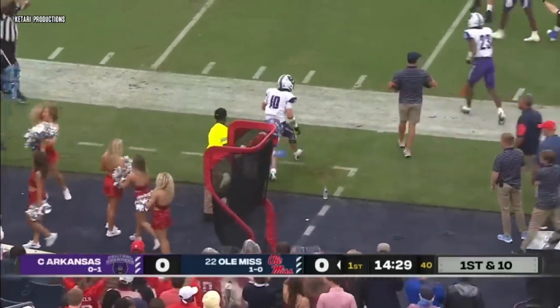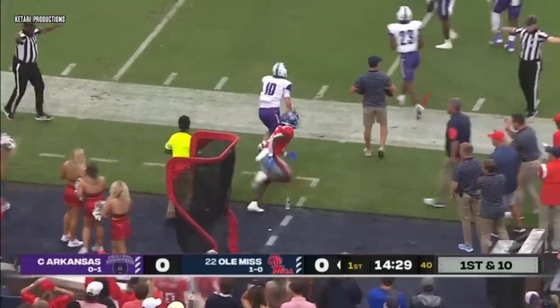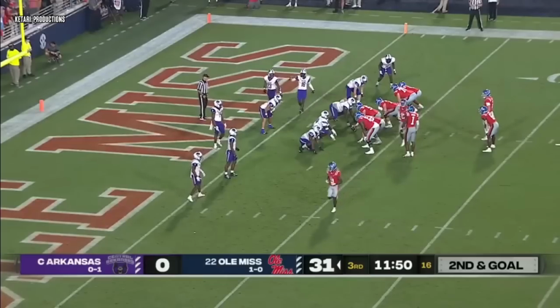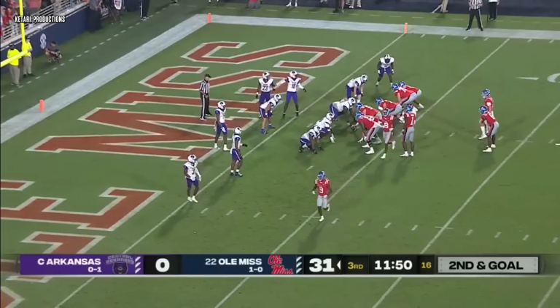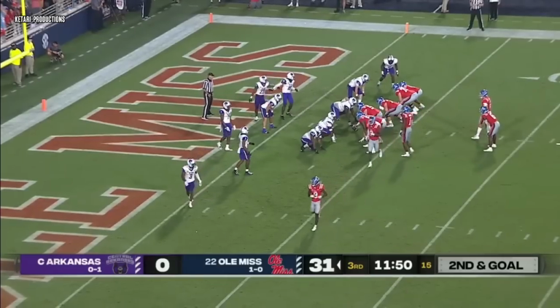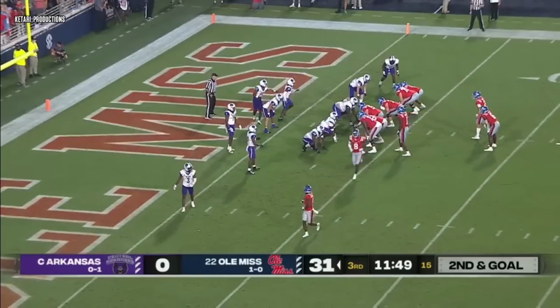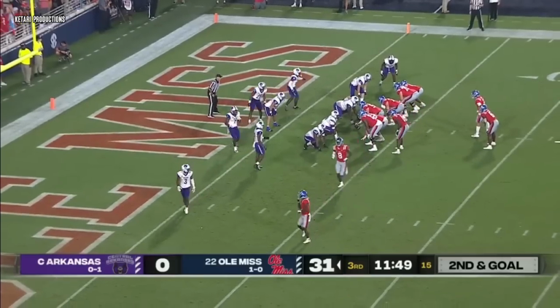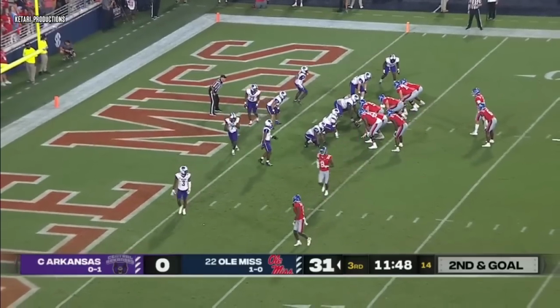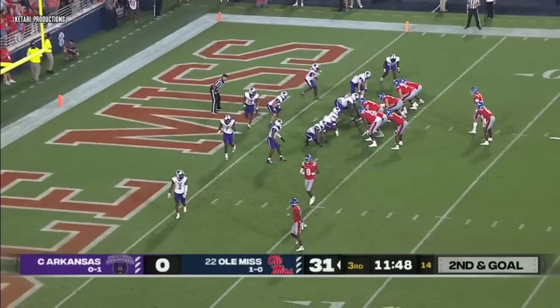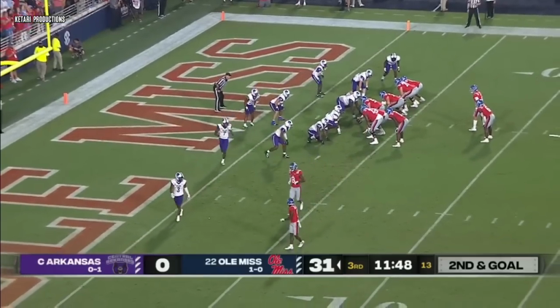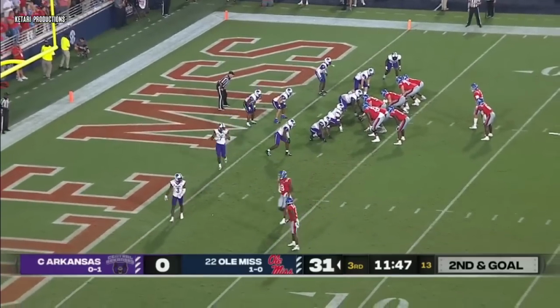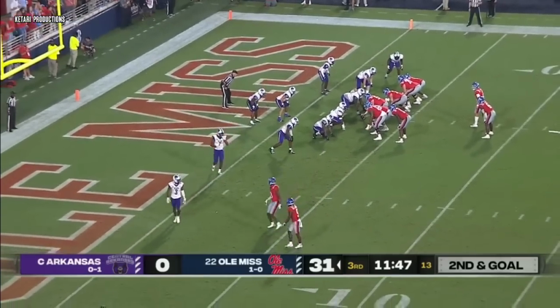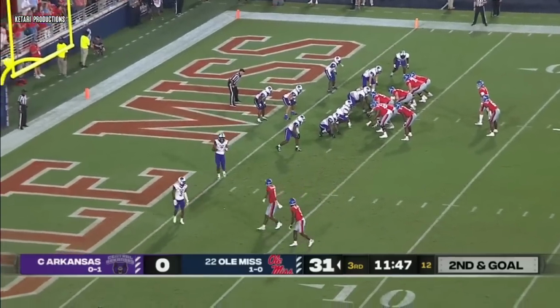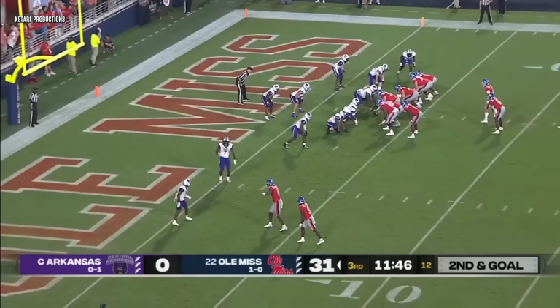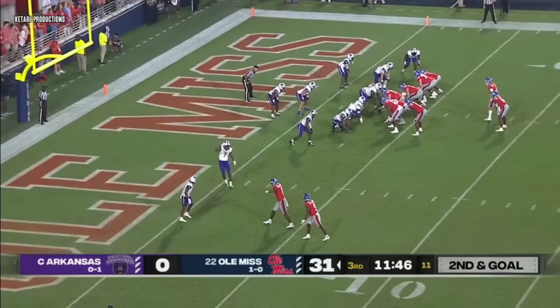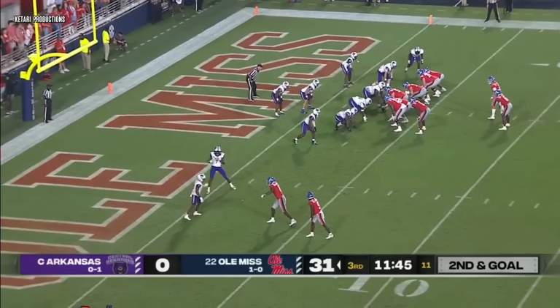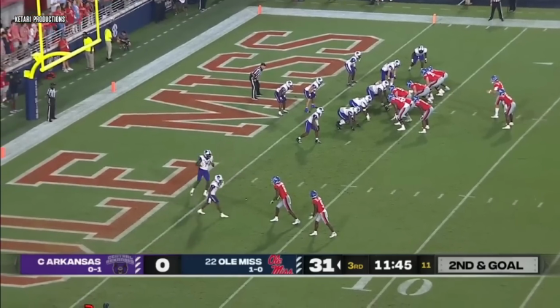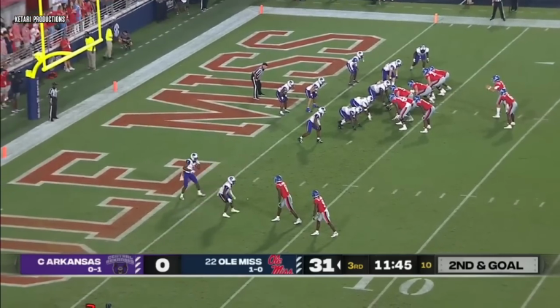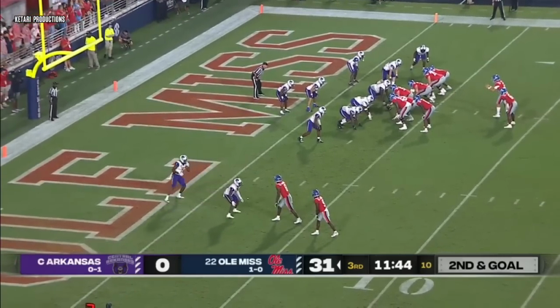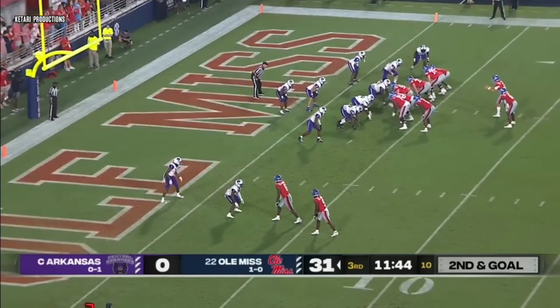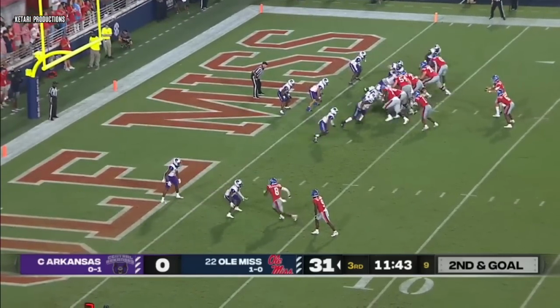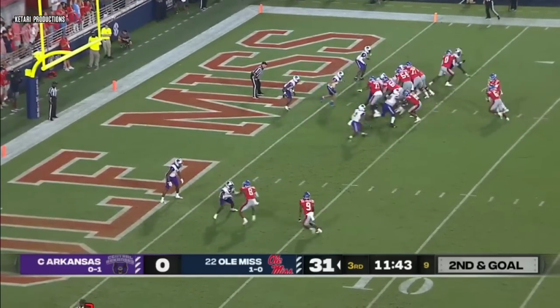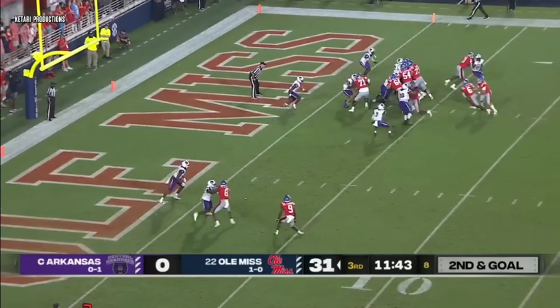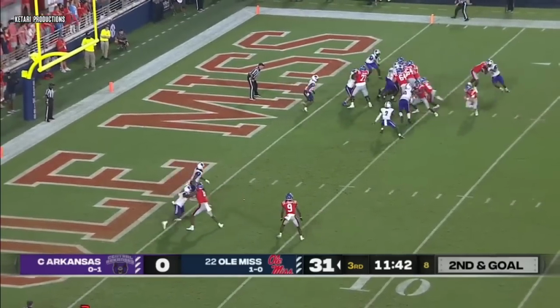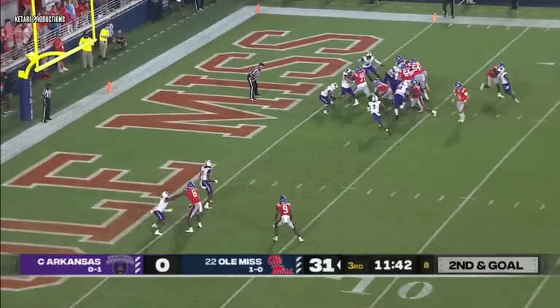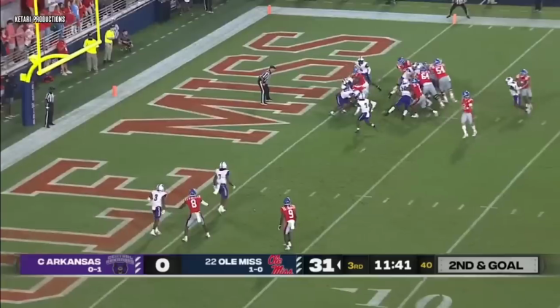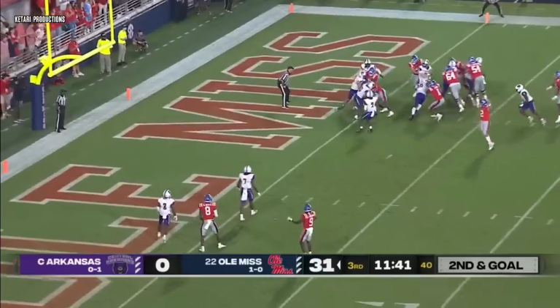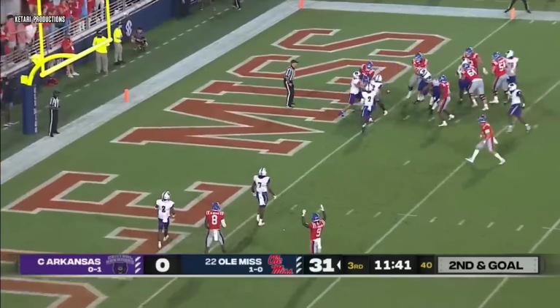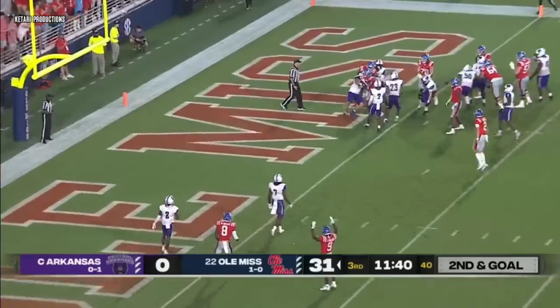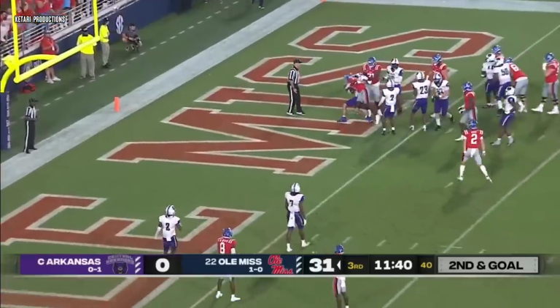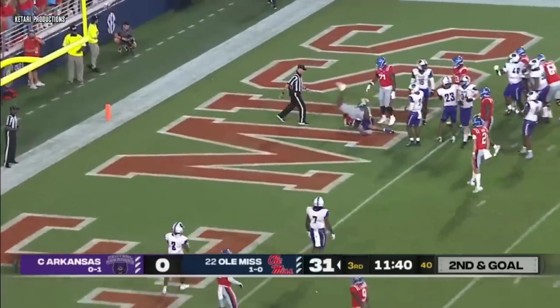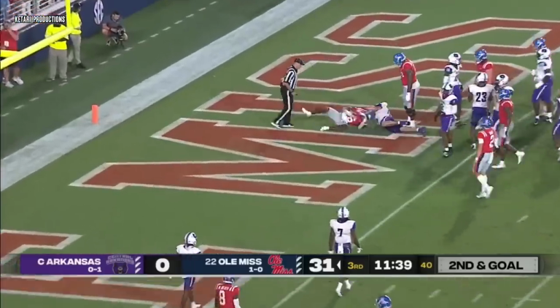He has crossed the century mark — three catches, 103 yards. Second down and goal. Evans the running back. Dart gives it to him, and Evans is in for the touchdown.